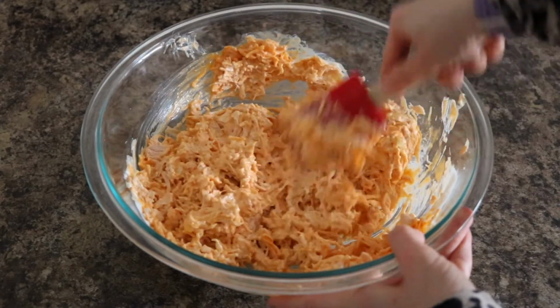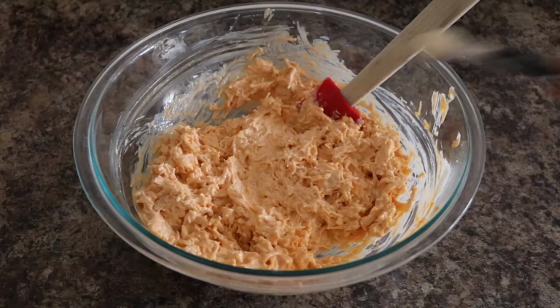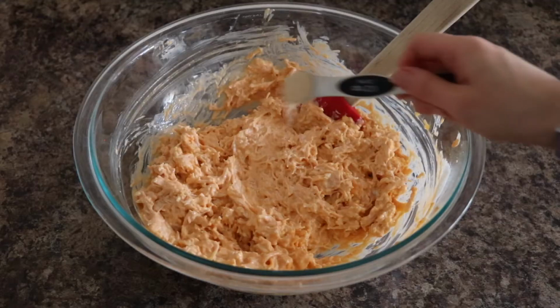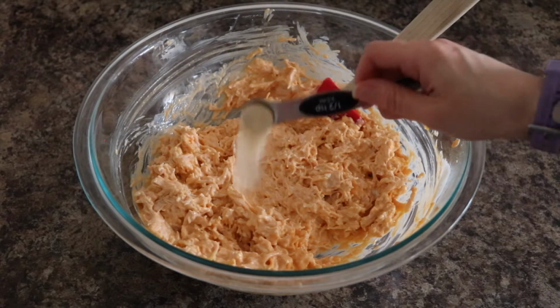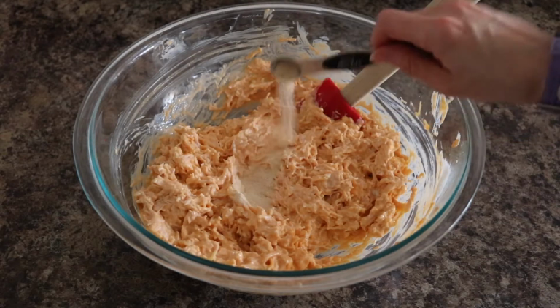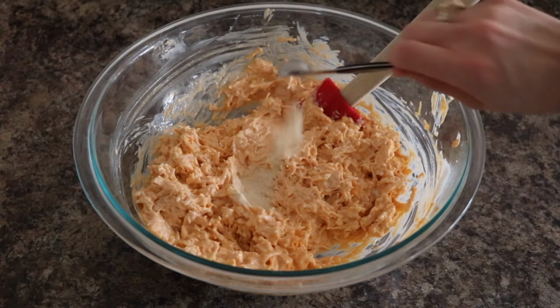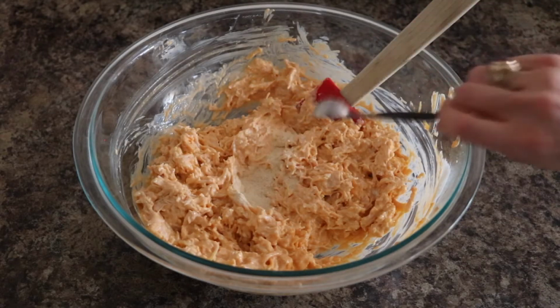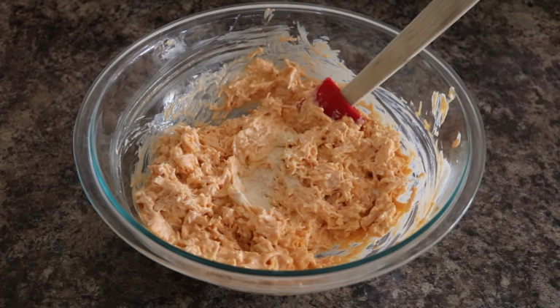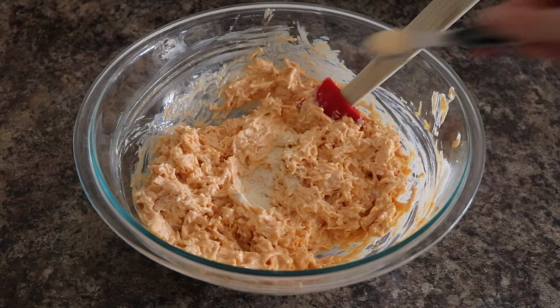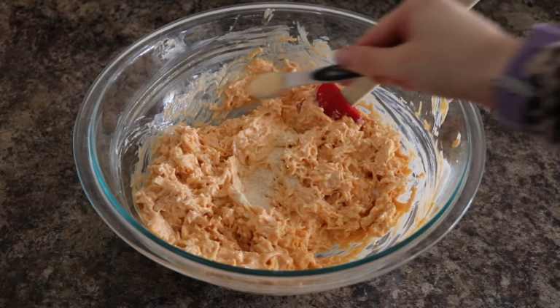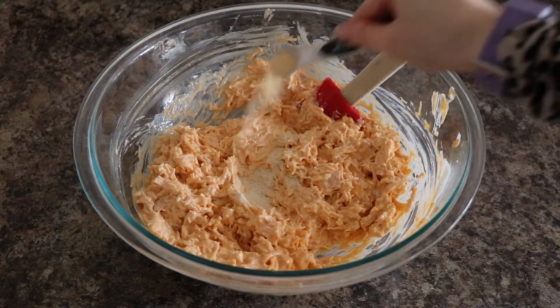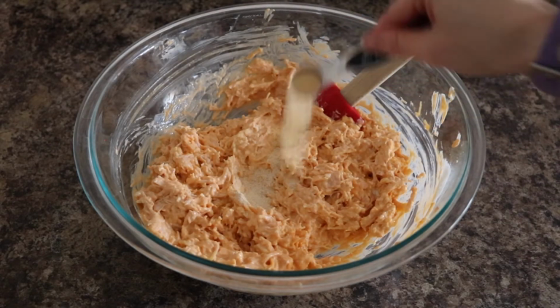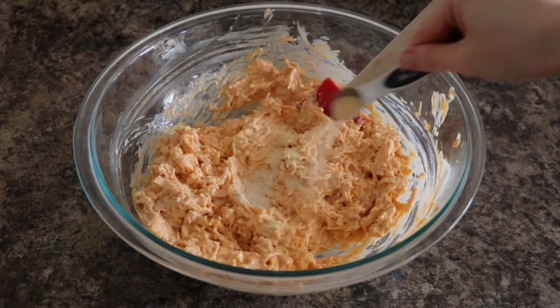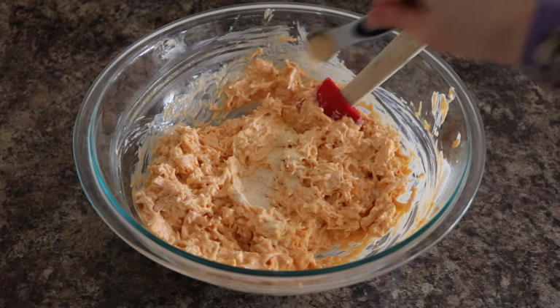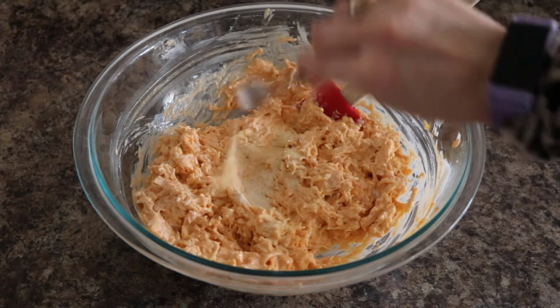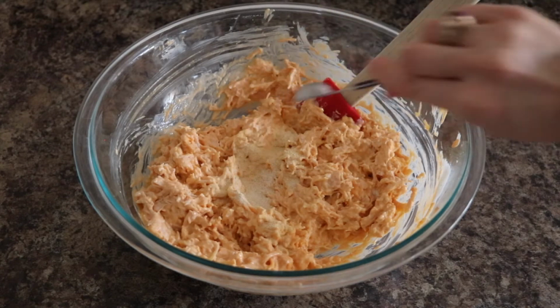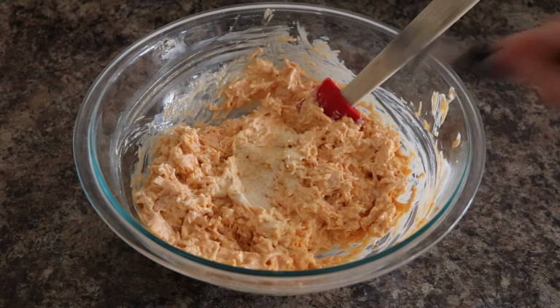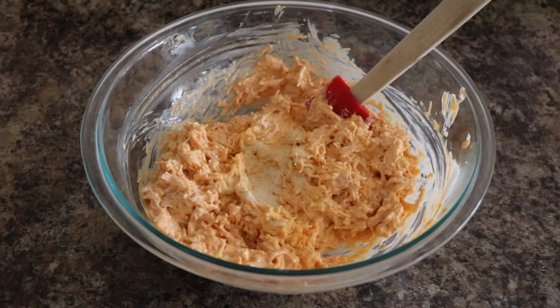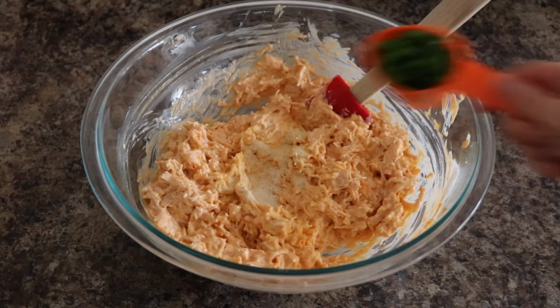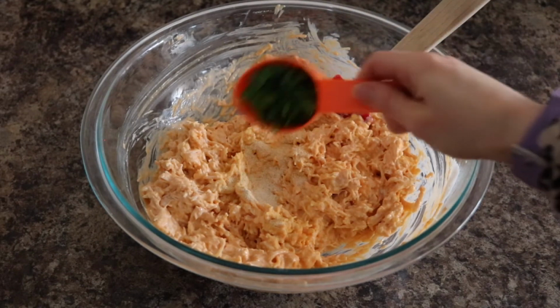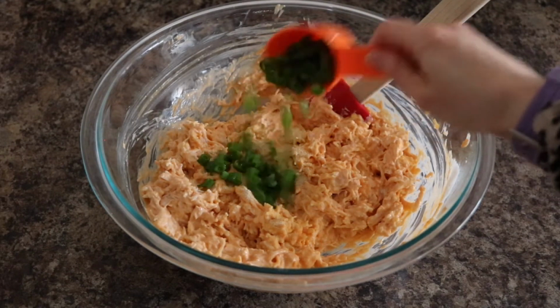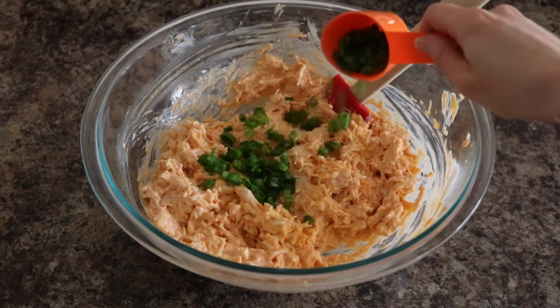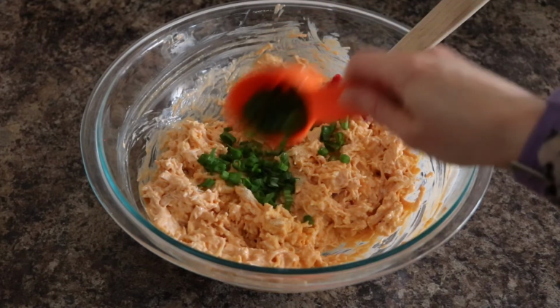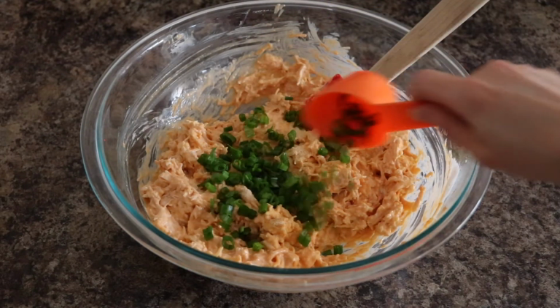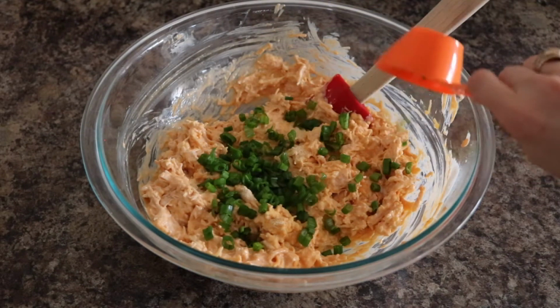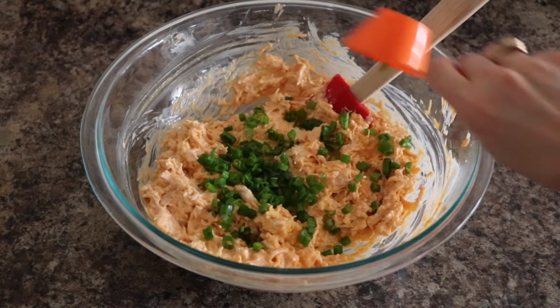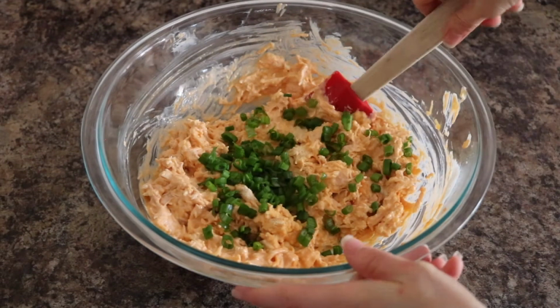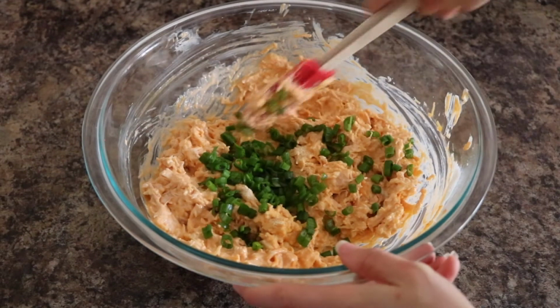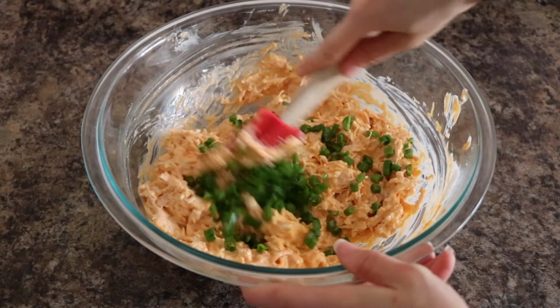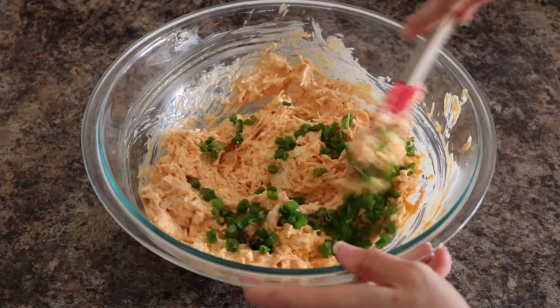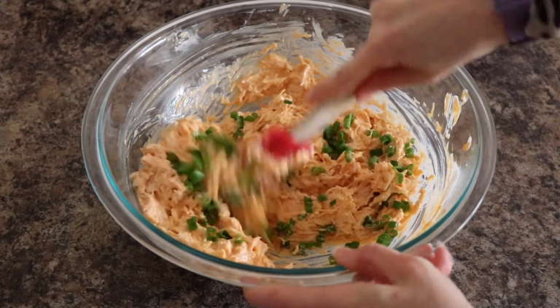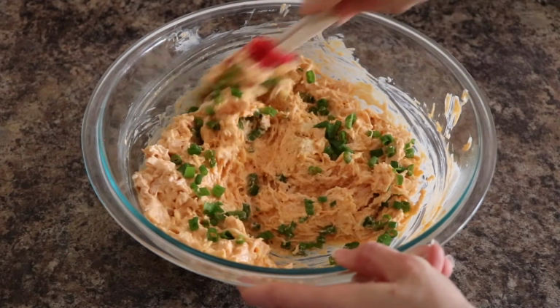Next, add onion powder, garlic powder, and chopped green onion. Stir until well combined.